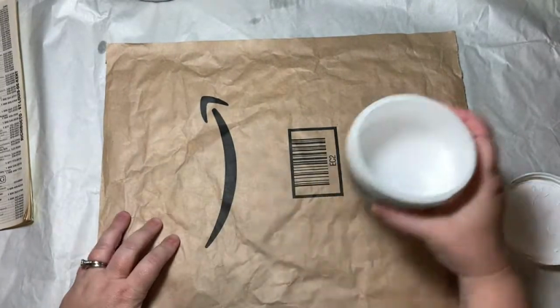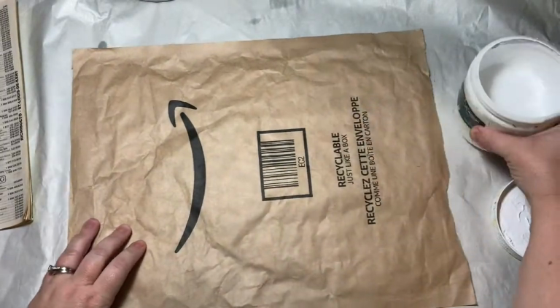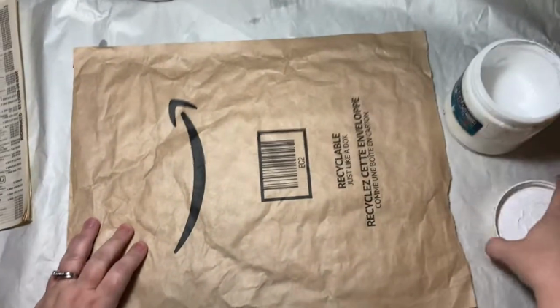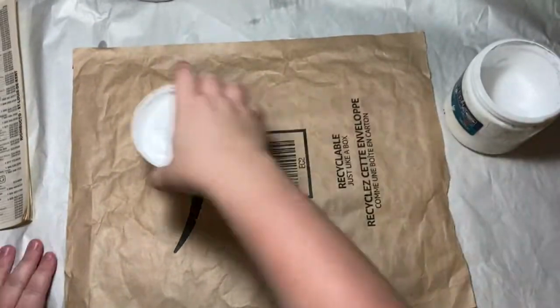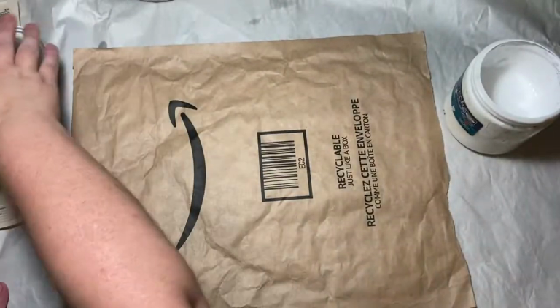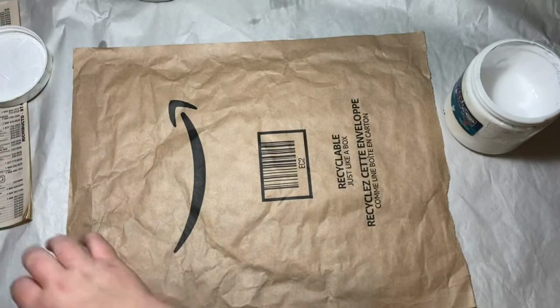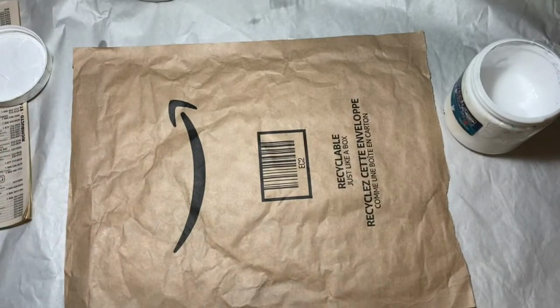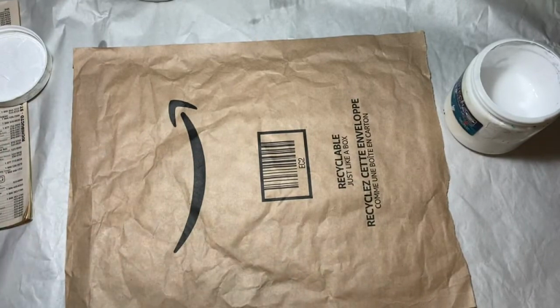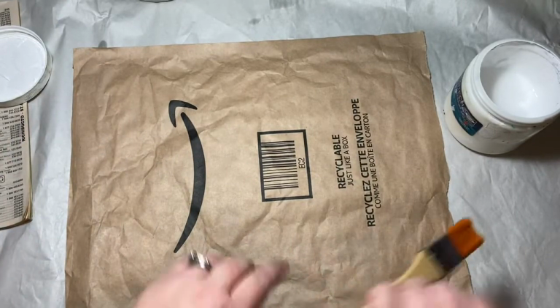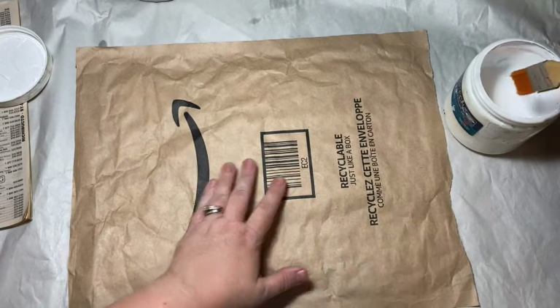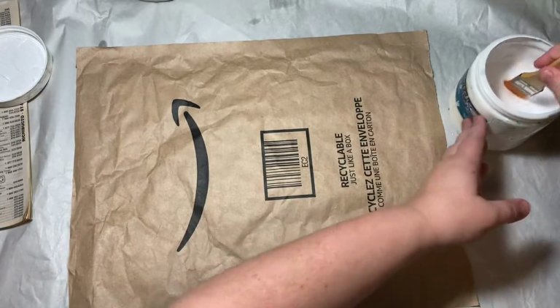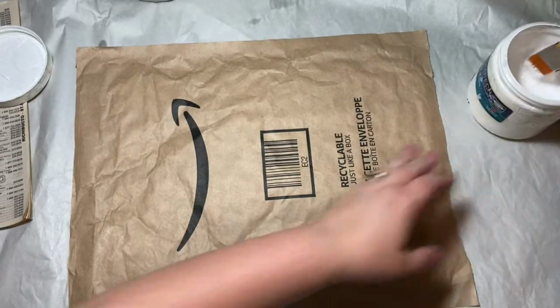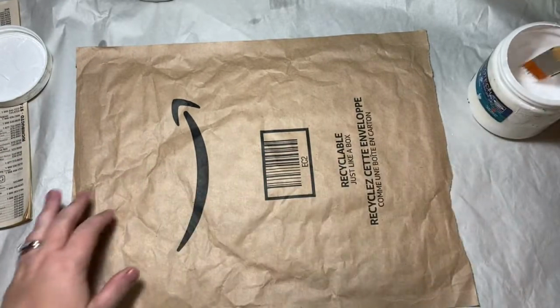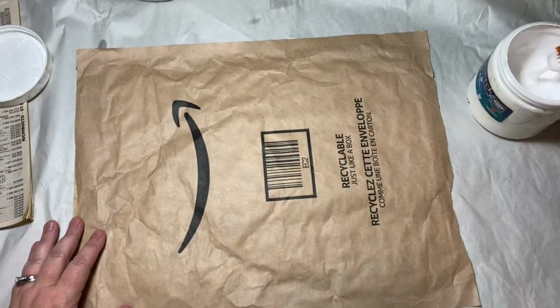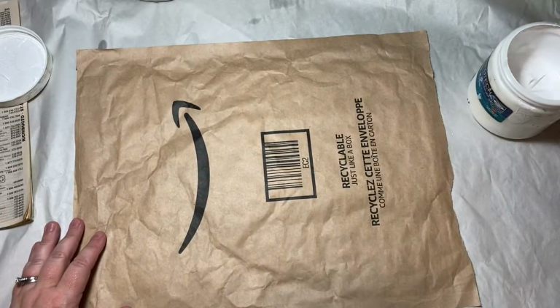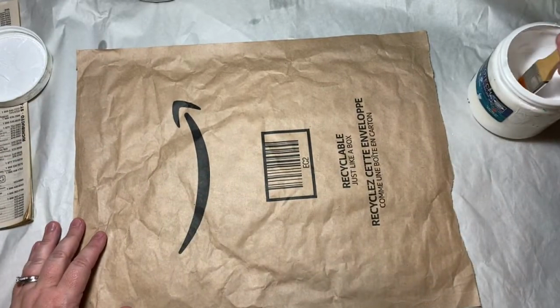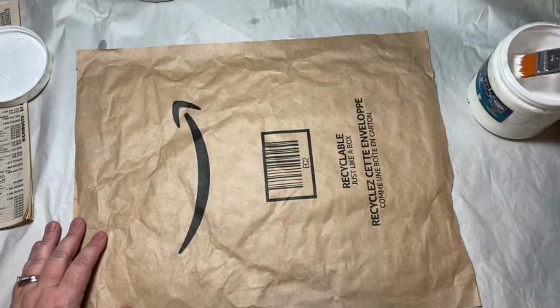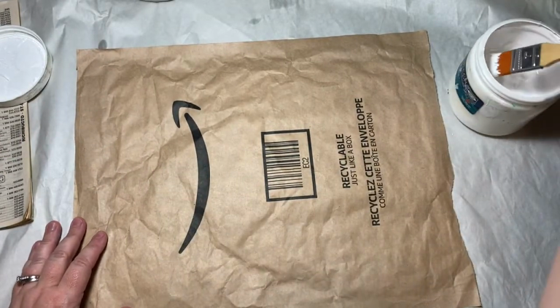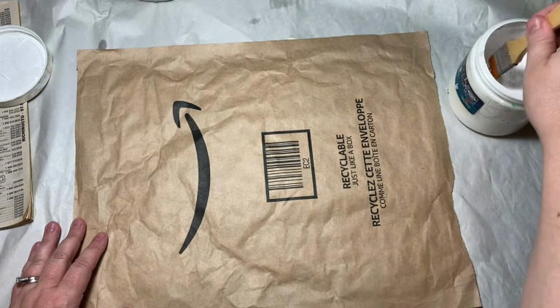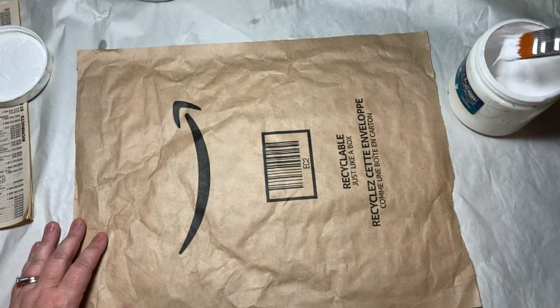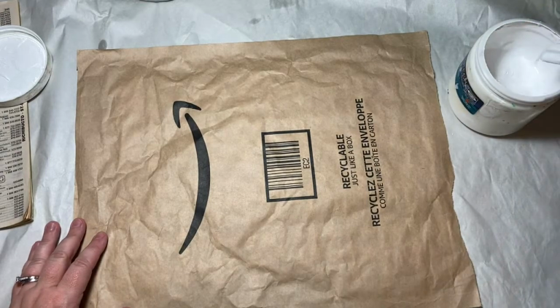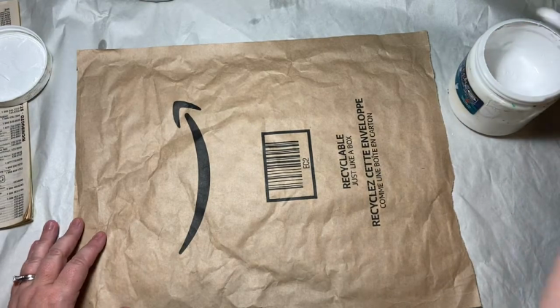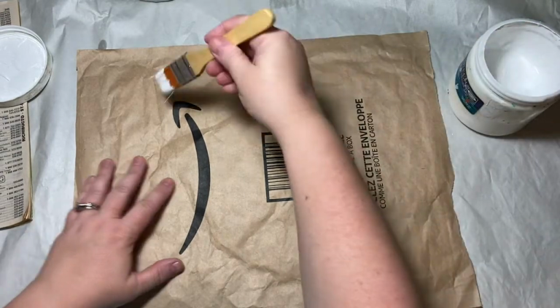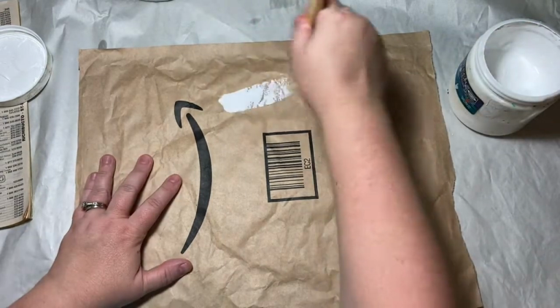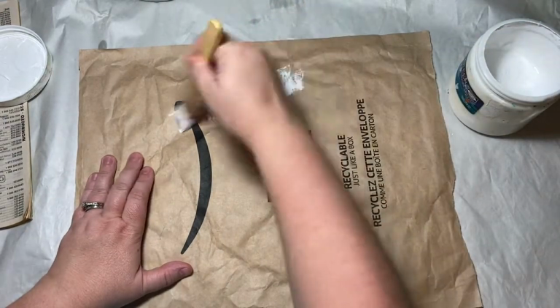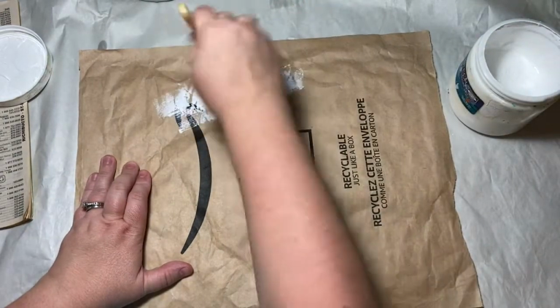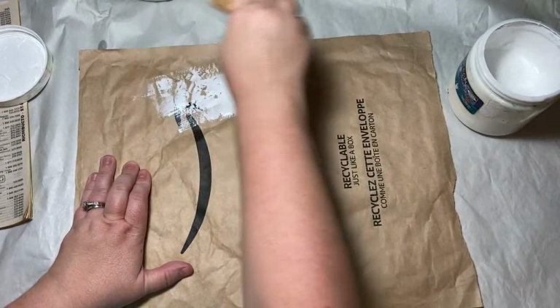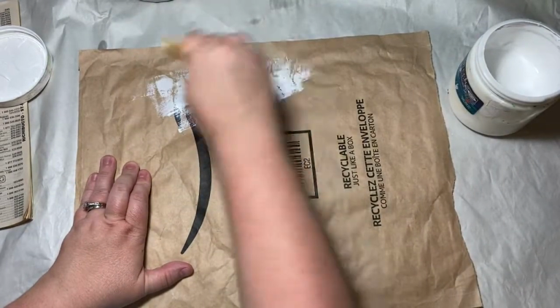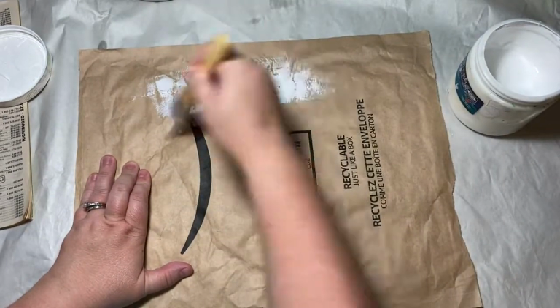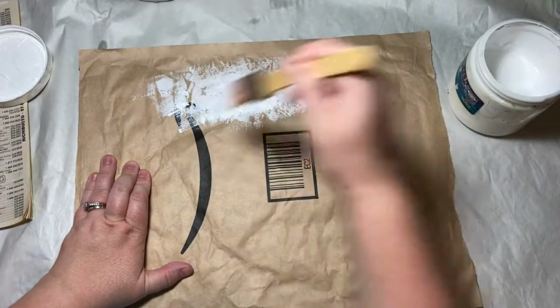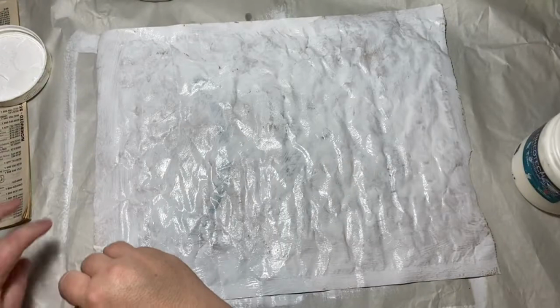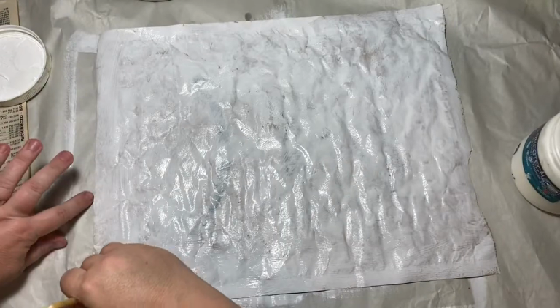What I'm doing here is I'm gessoing it. Gesso is a primer, so it'll just get the surface all ready to accept paint and whatever else I decide to put on it.